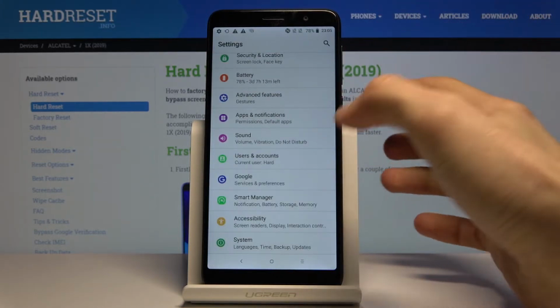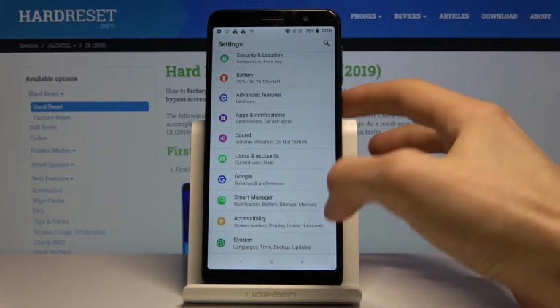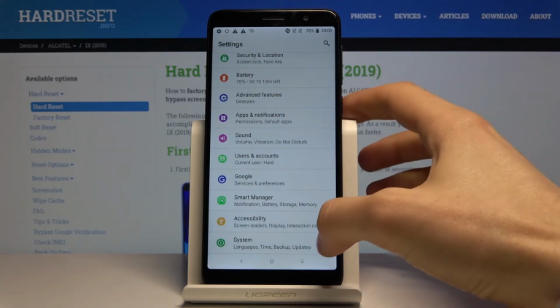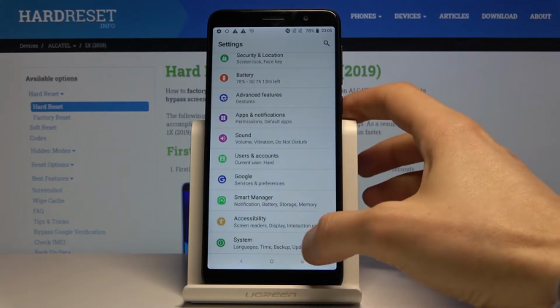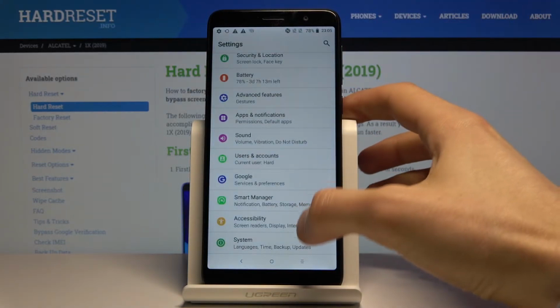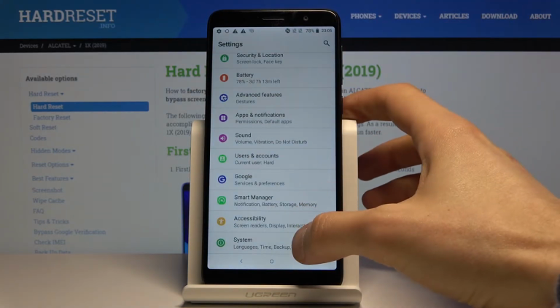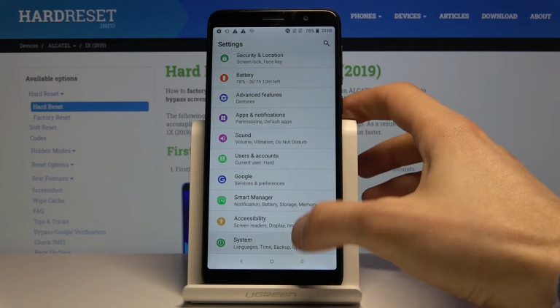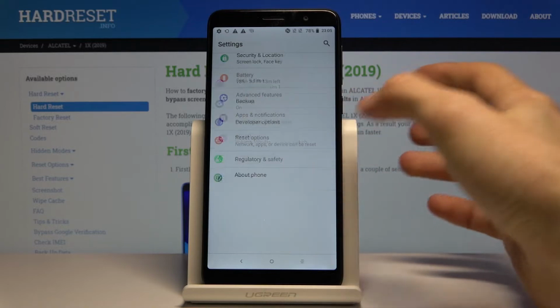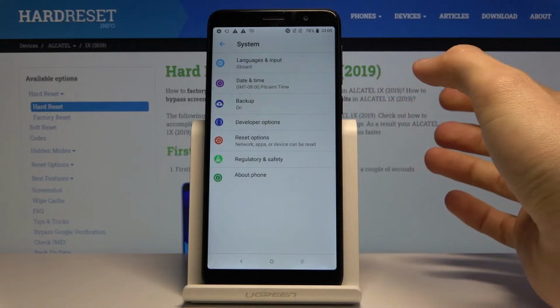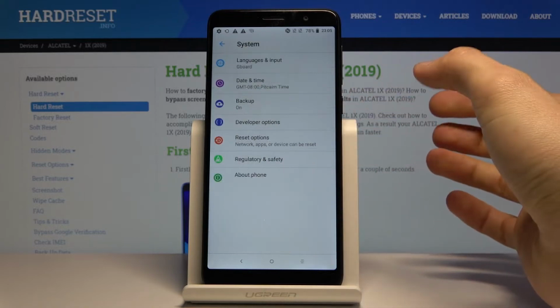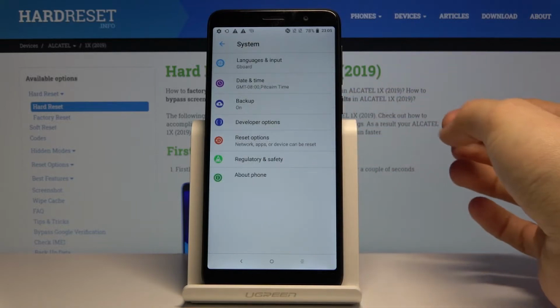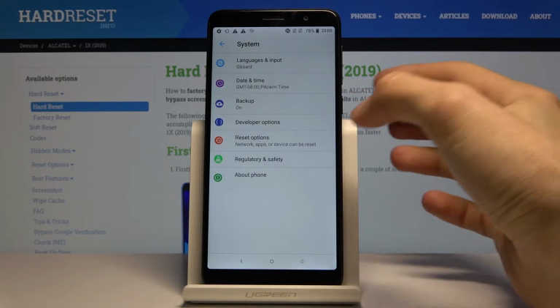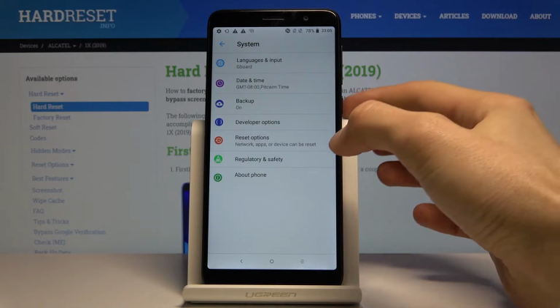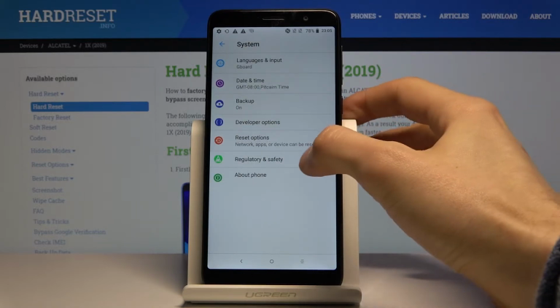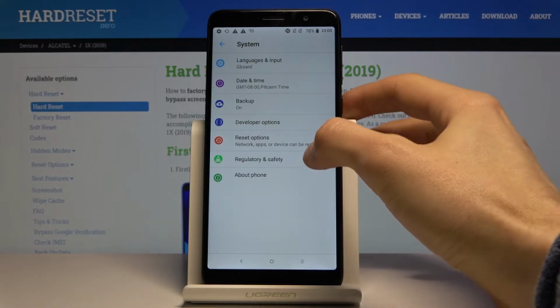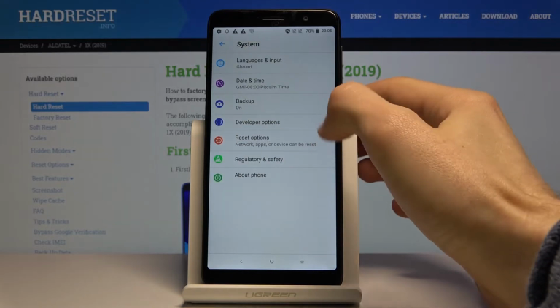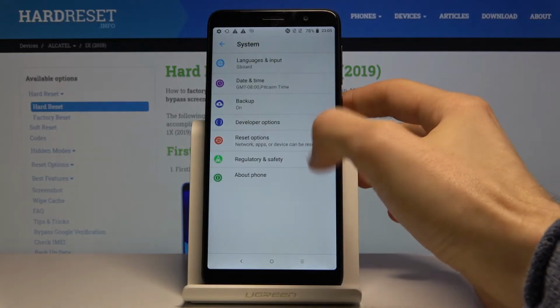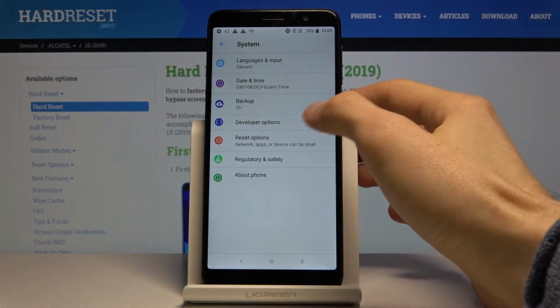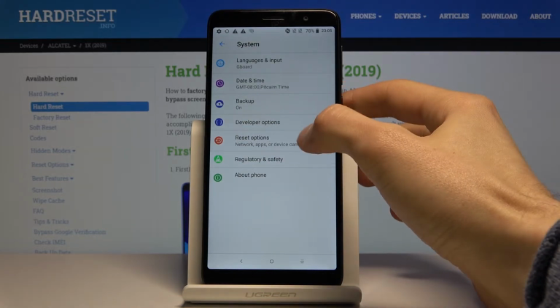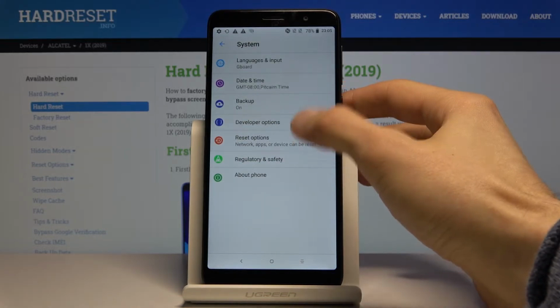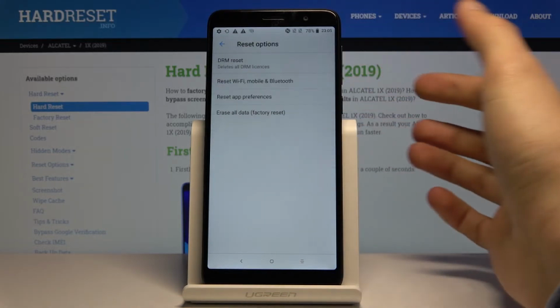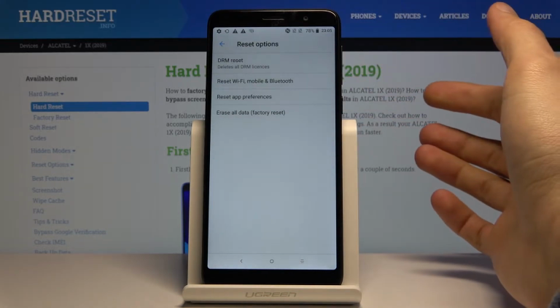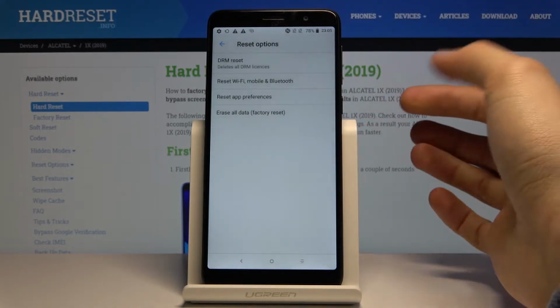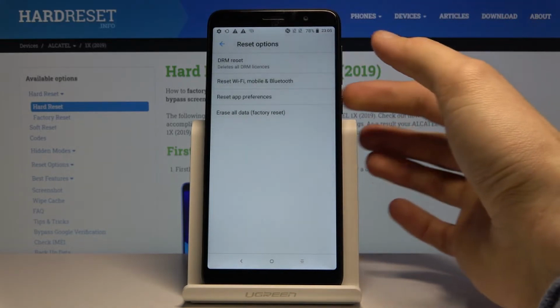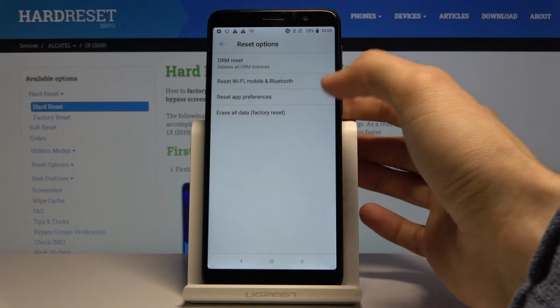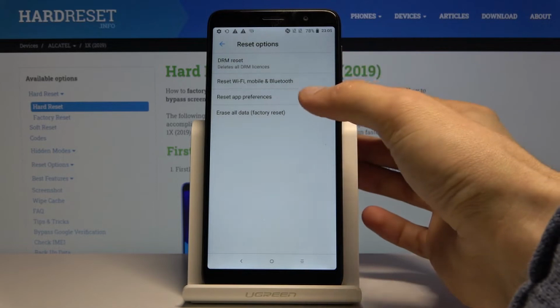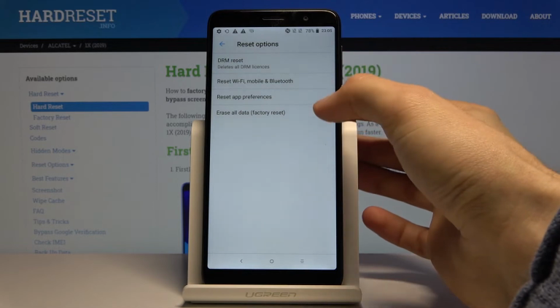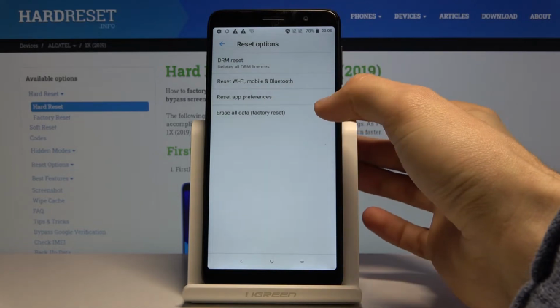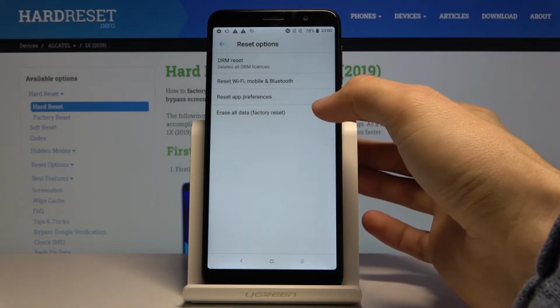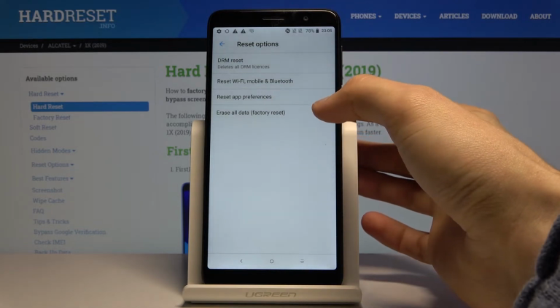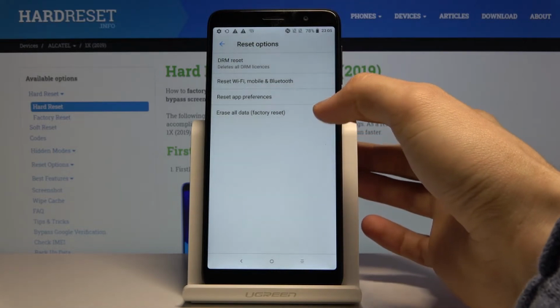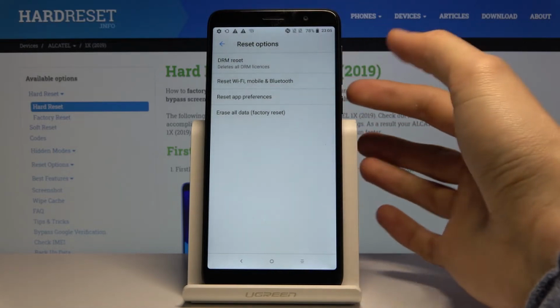From there, scroll down to System and choose Reset Options, where you will see Erase All Data / Factory Reset.